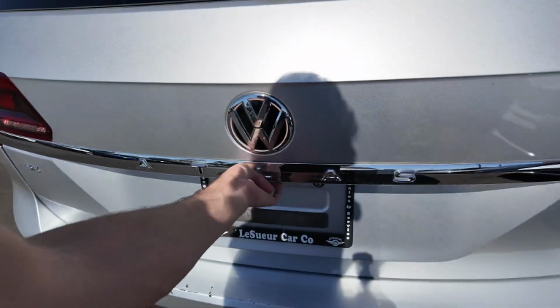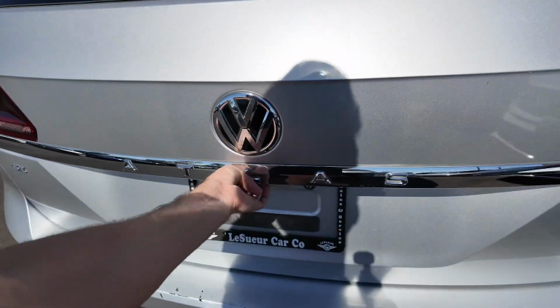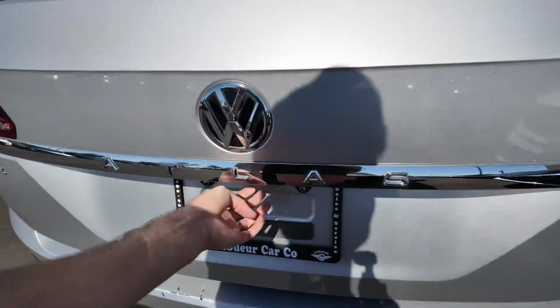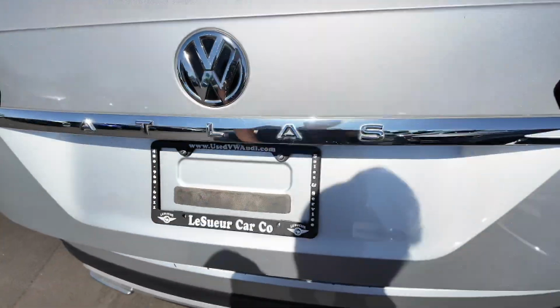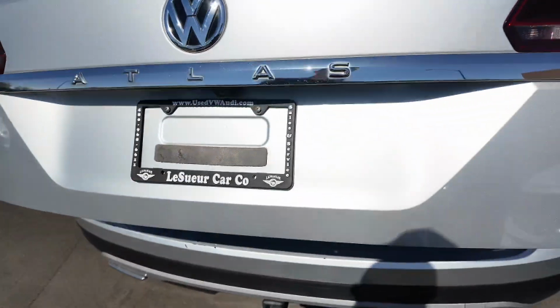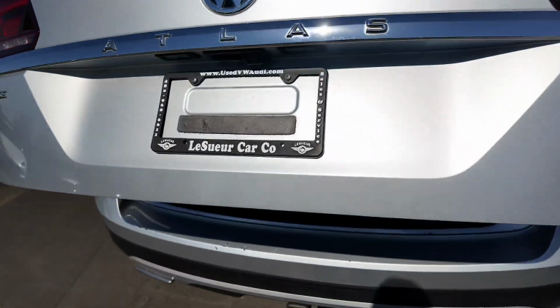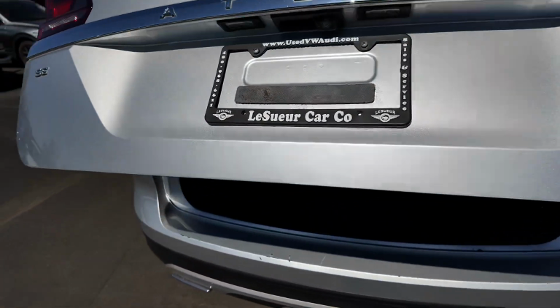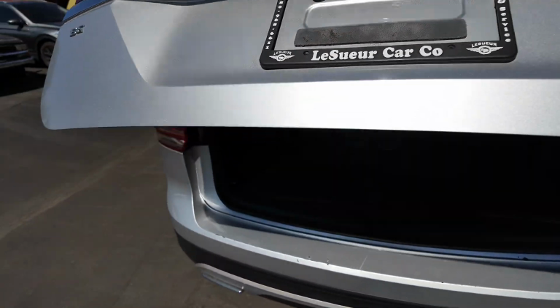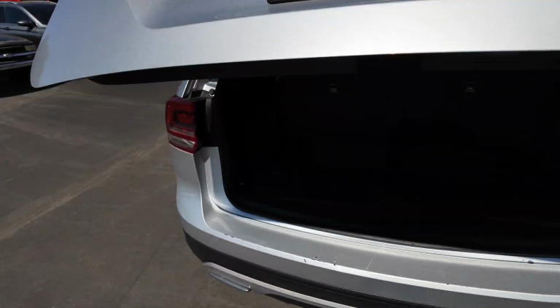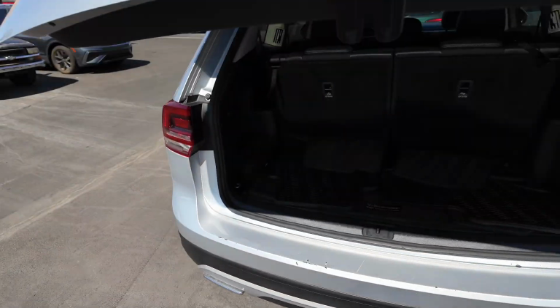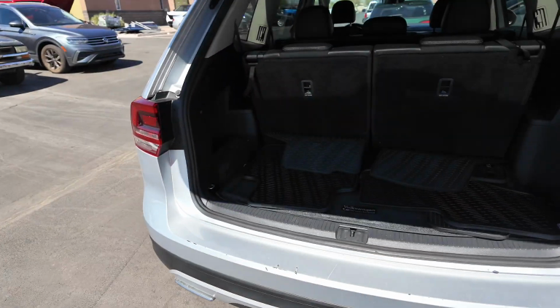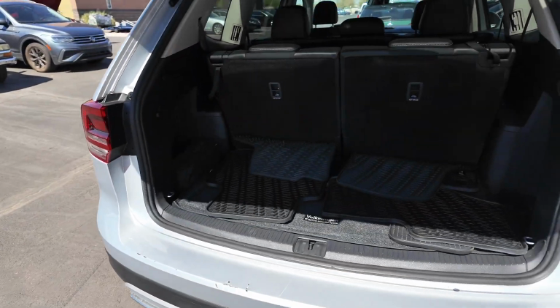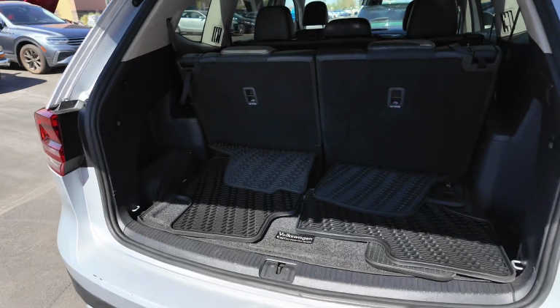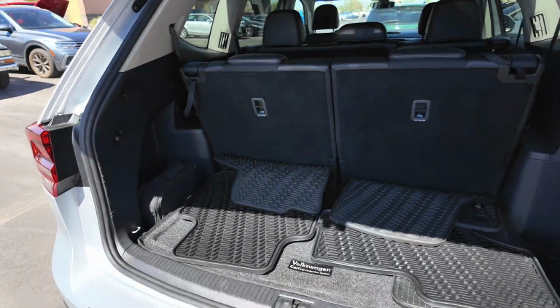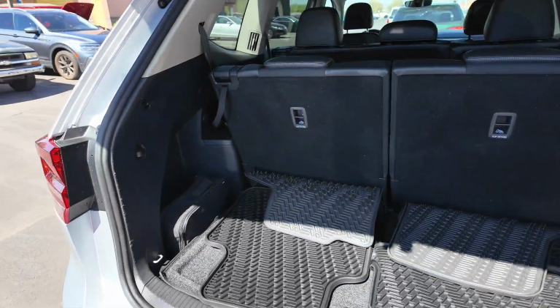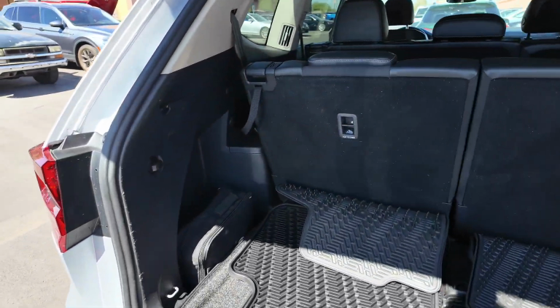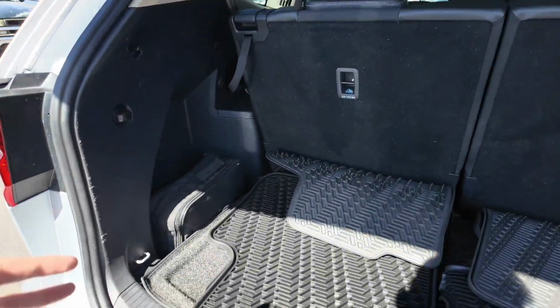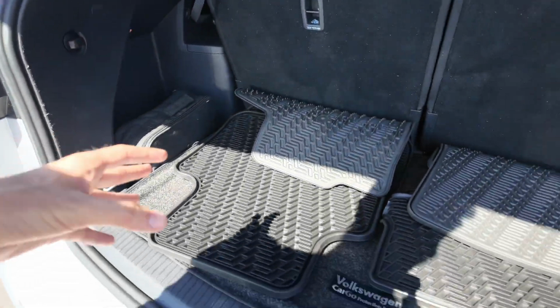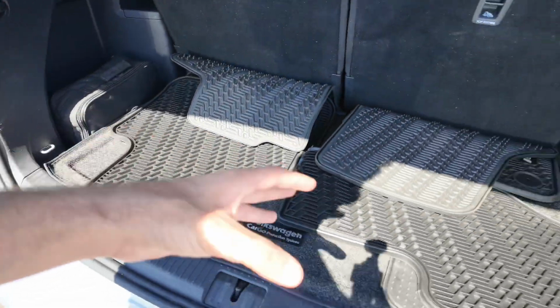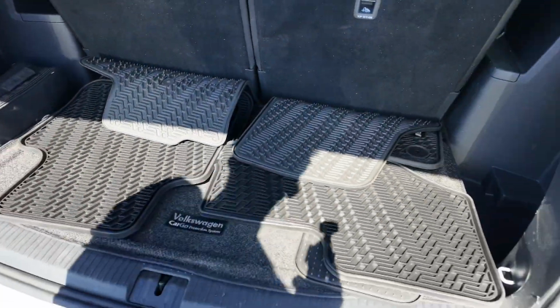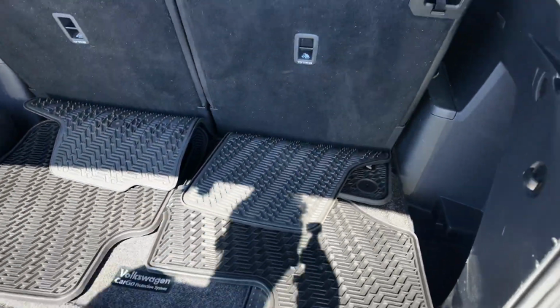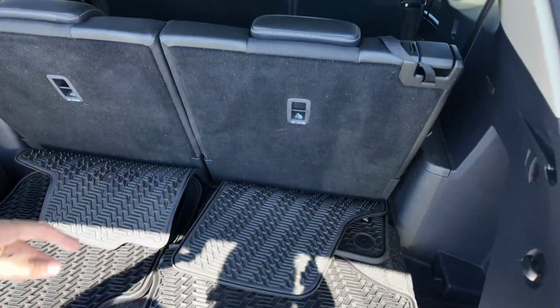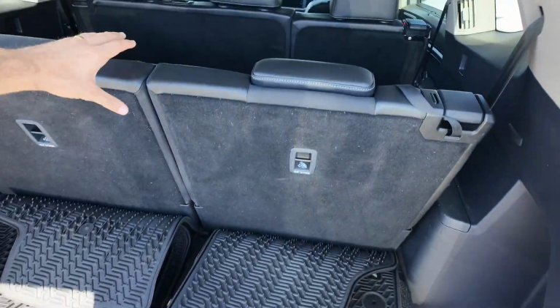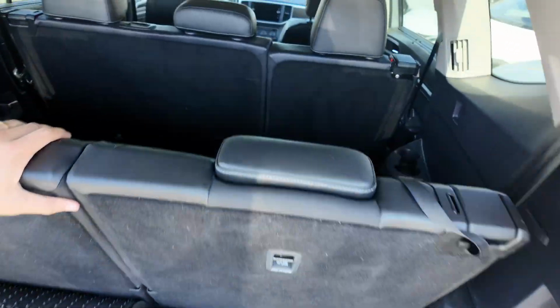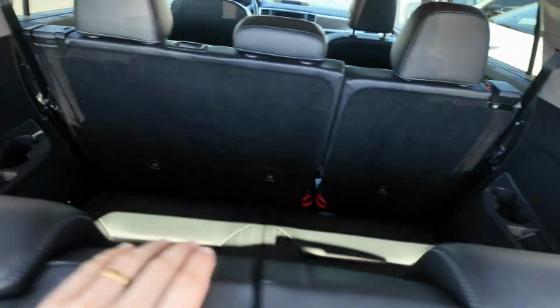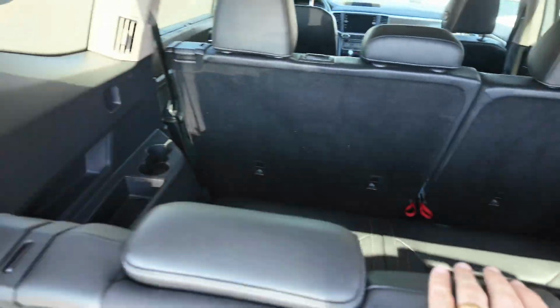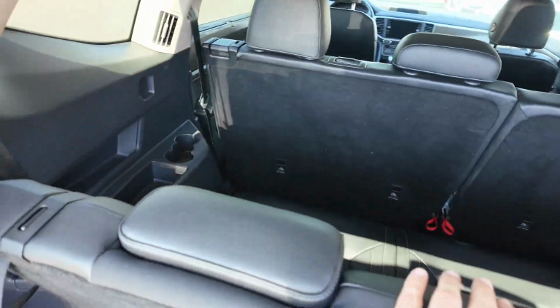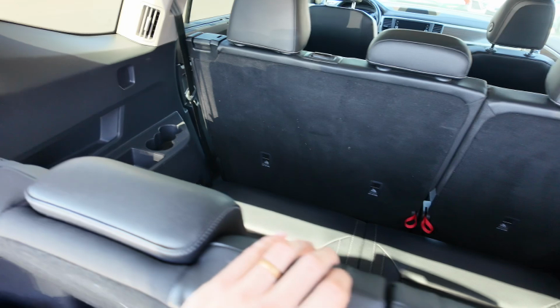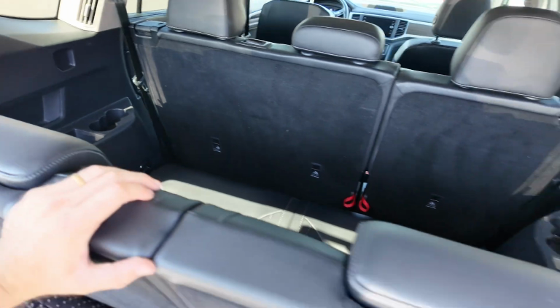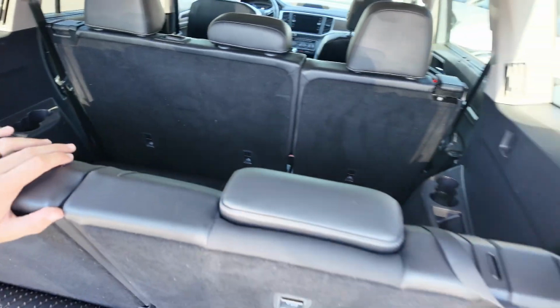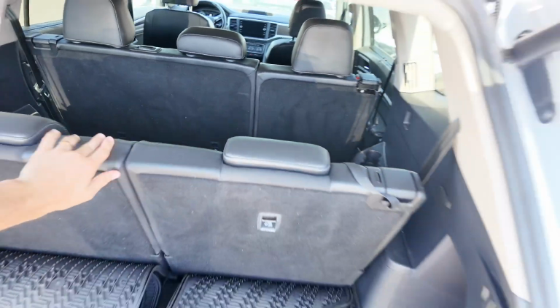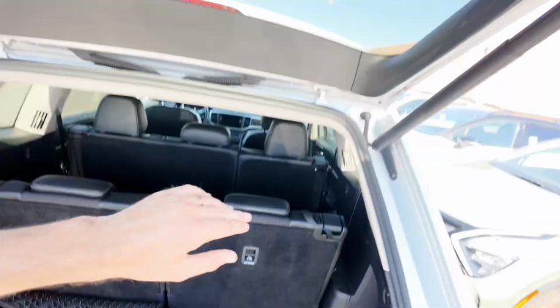Let's actually open this up. There's an automatic tailgate lift, which personally is one of my favorite features on a vehicle. You're going to have your rubber floor mats and this rear row back over here with your cup holders.